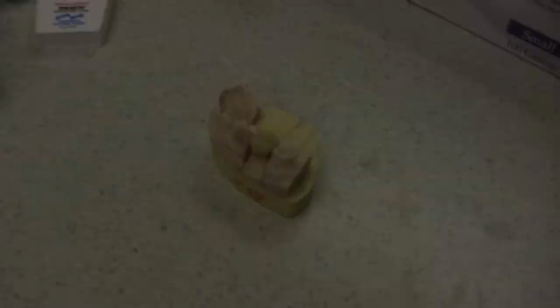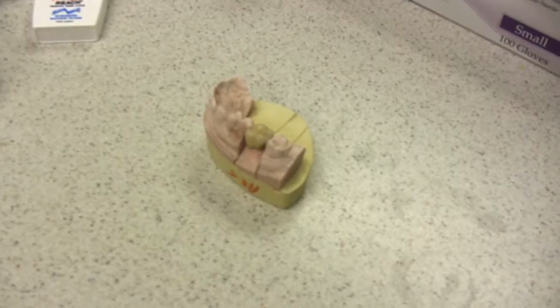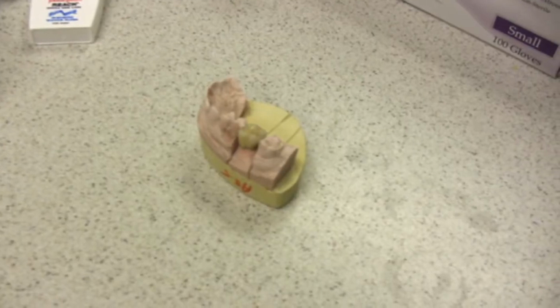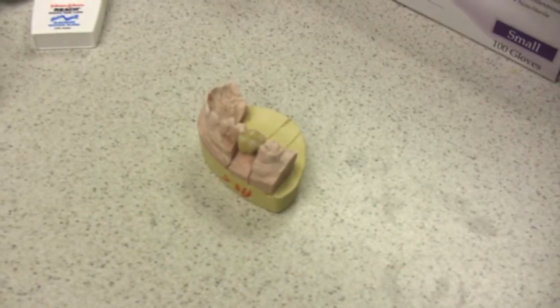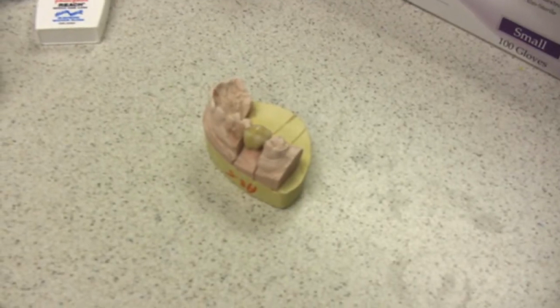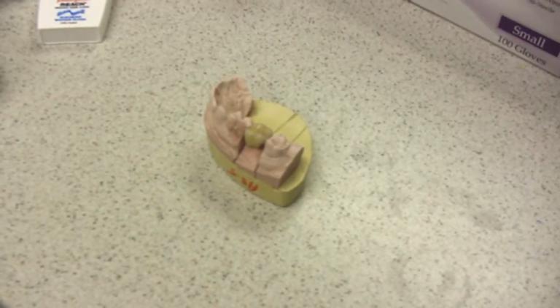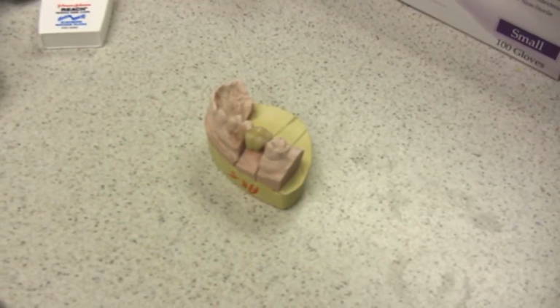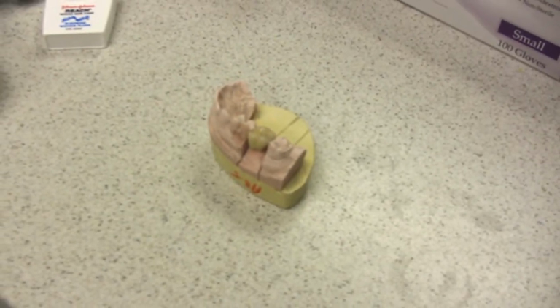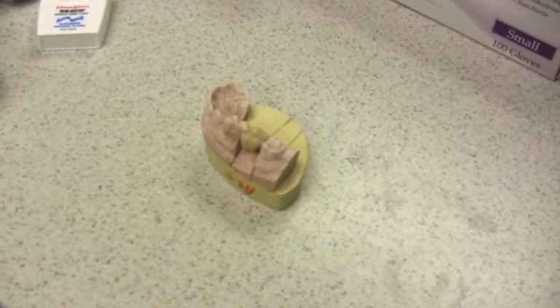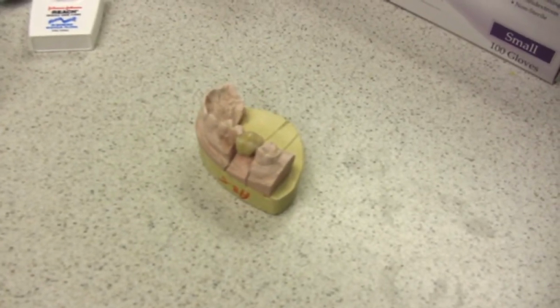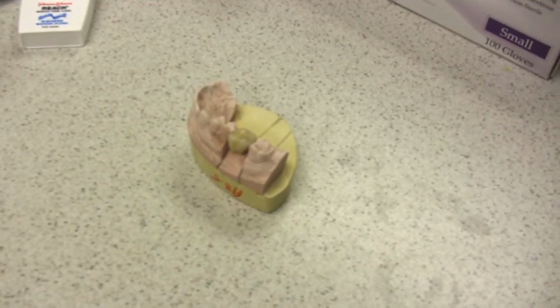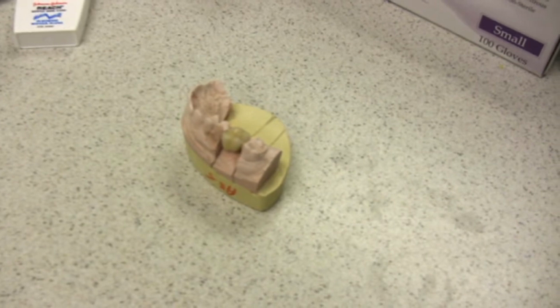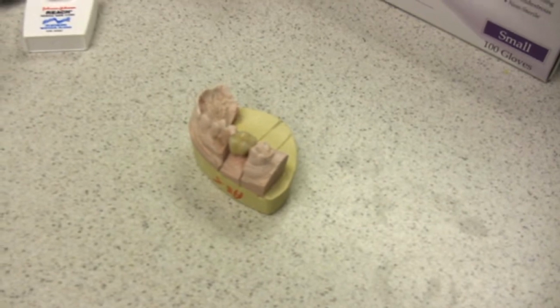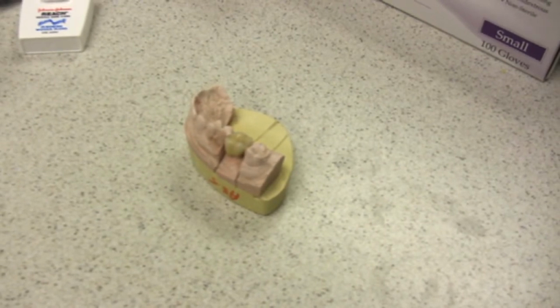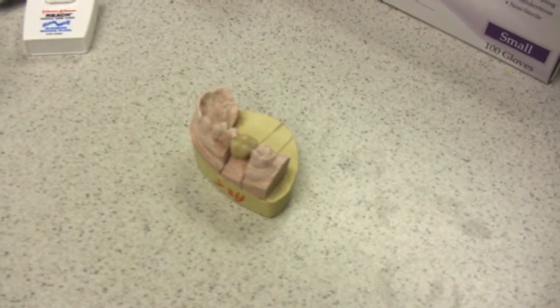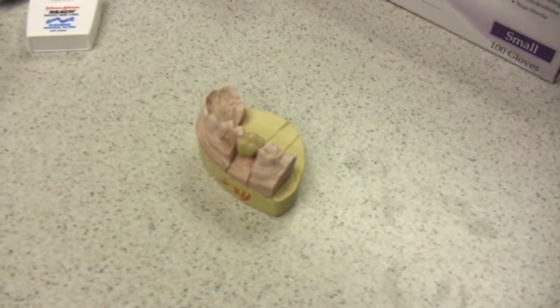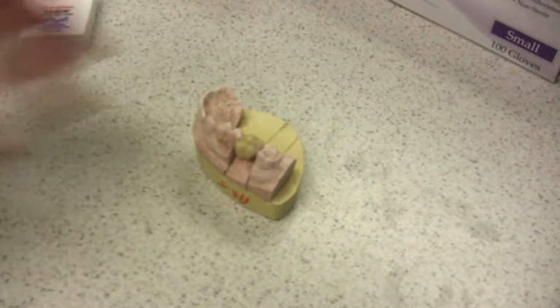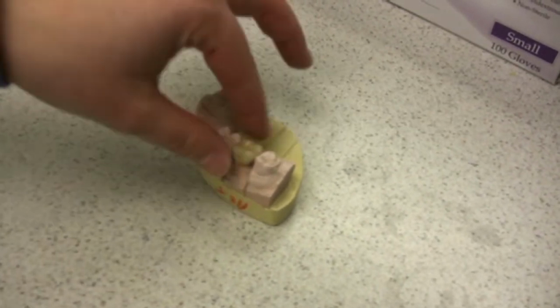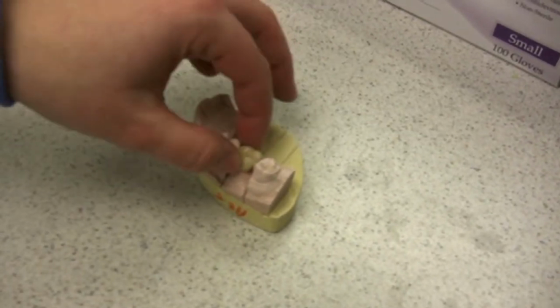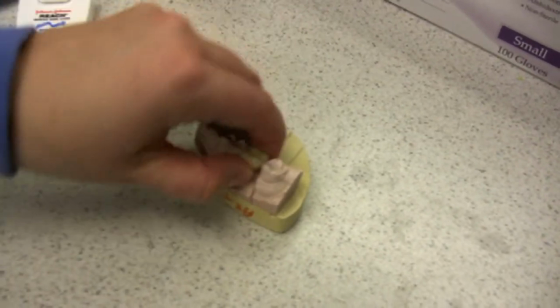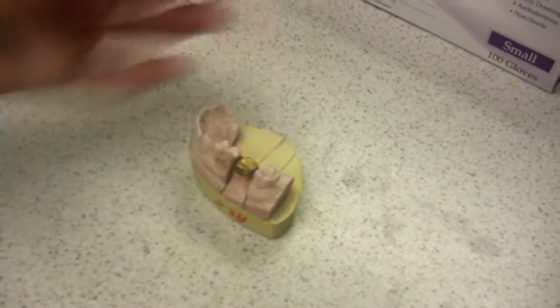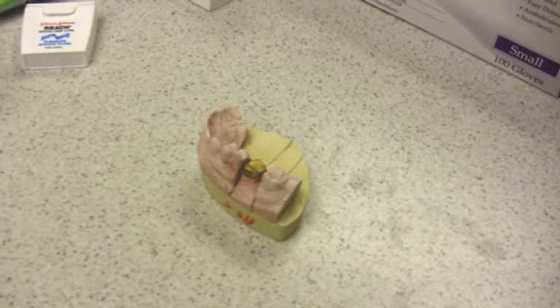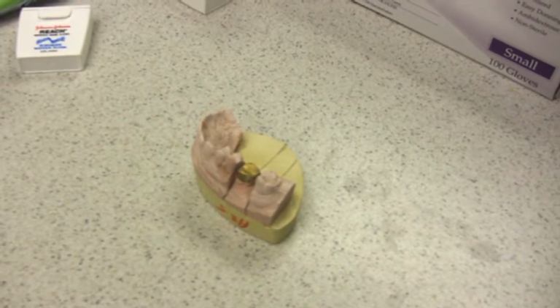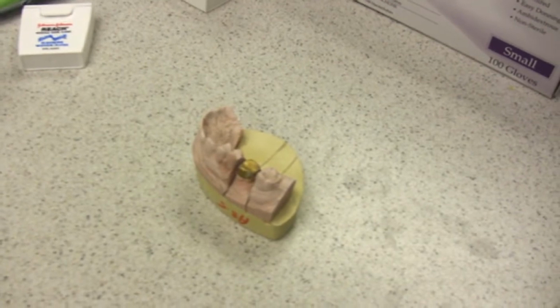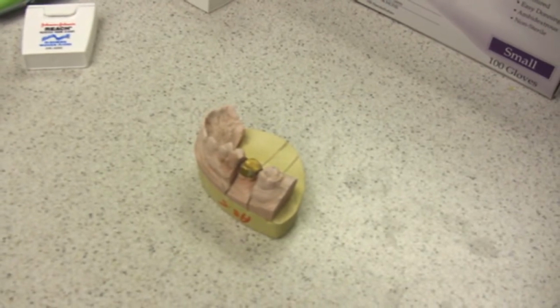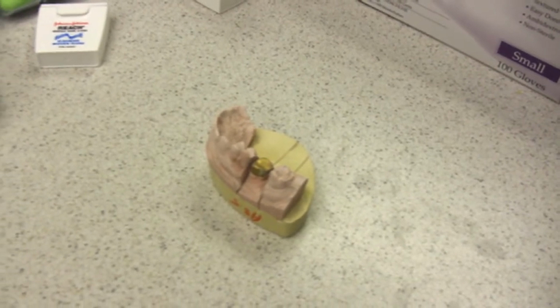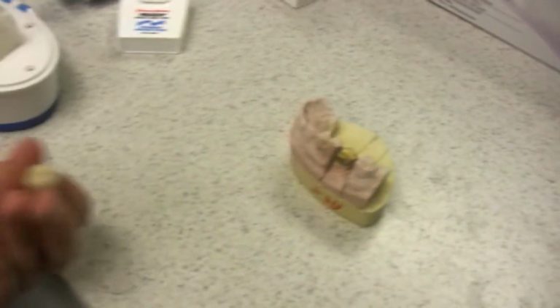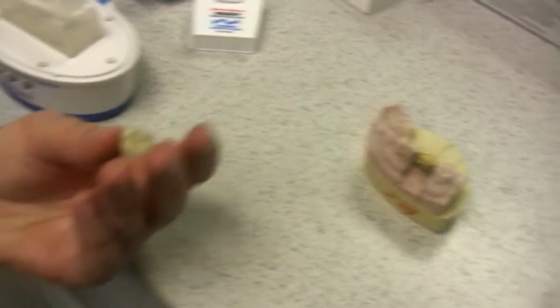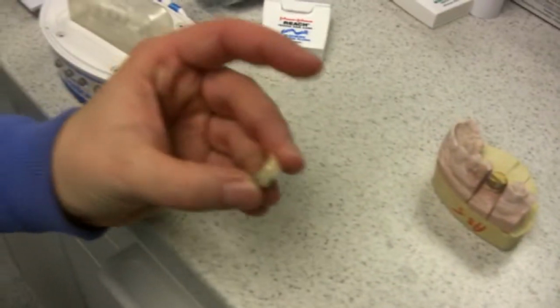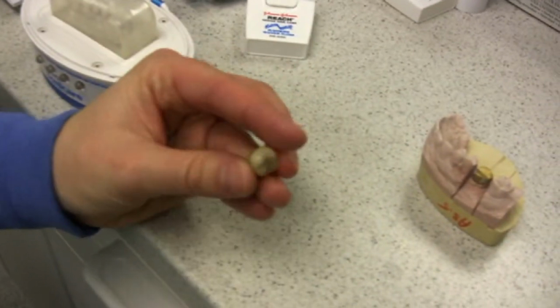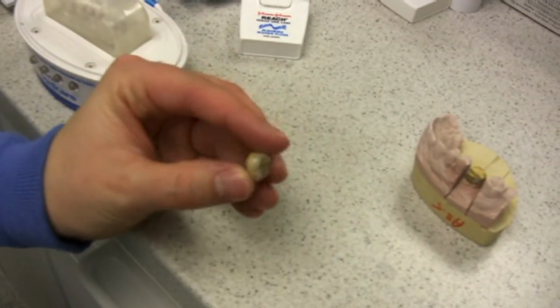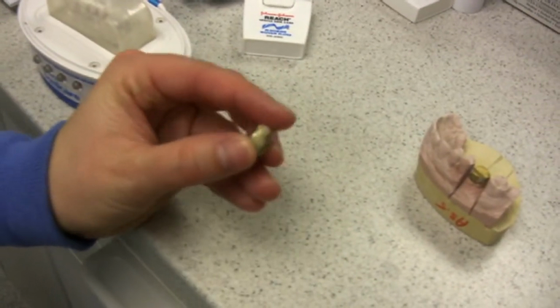How to save money on a crown. First and foremost is prevention. You want to make sure you visit your dentist regularly every six months for routine cleanings and dental x-rays, so we can detect a problem early on and just do a simple filling.